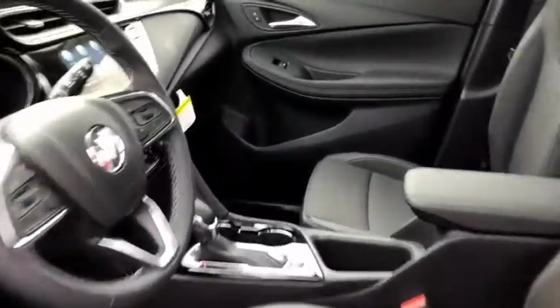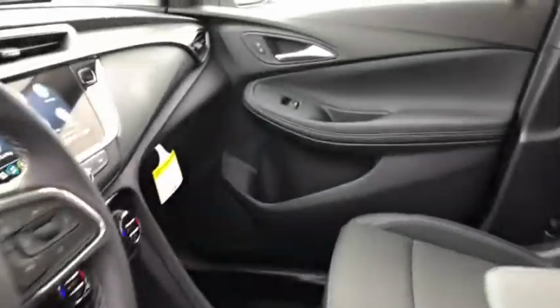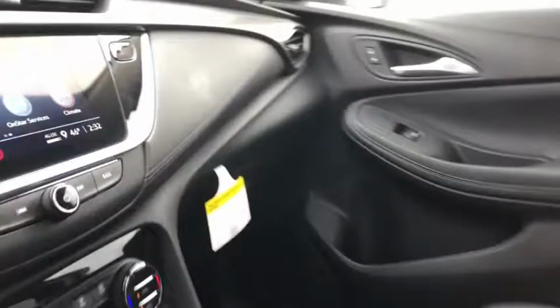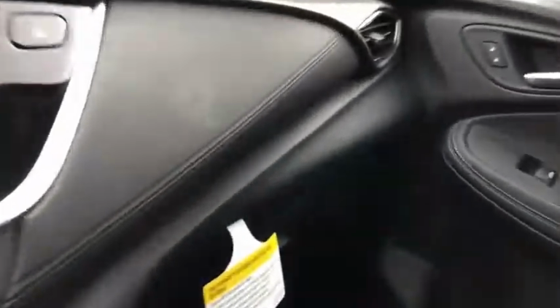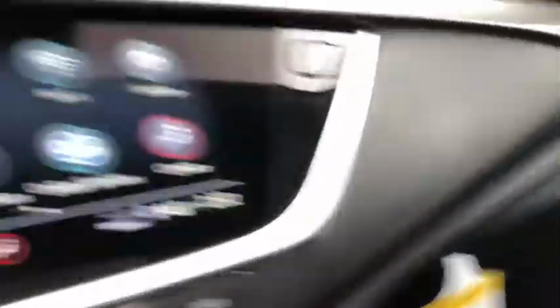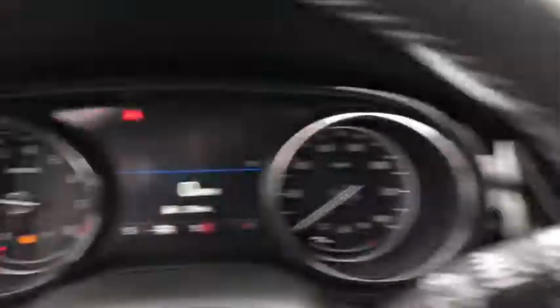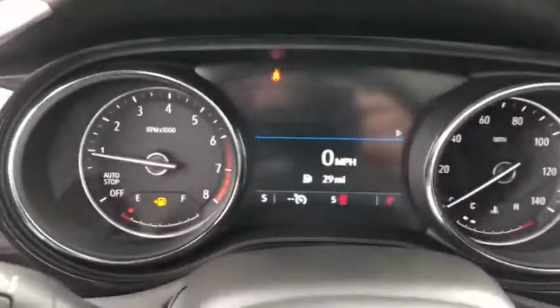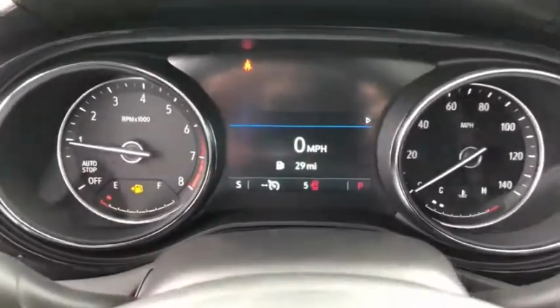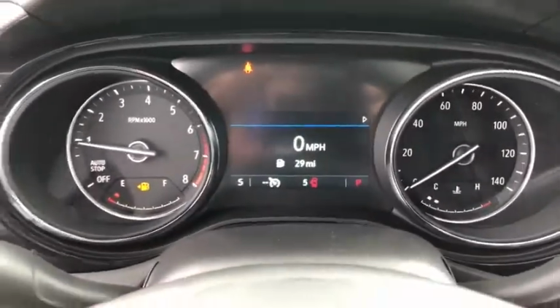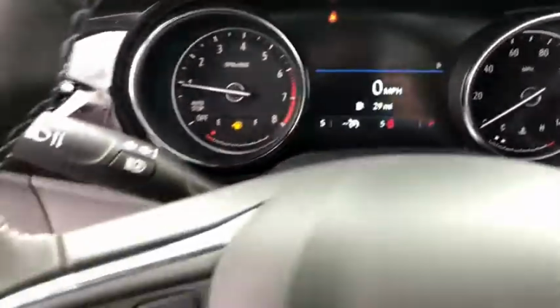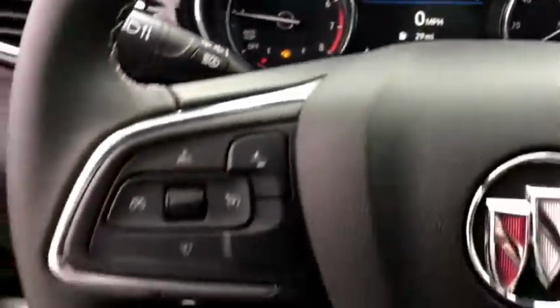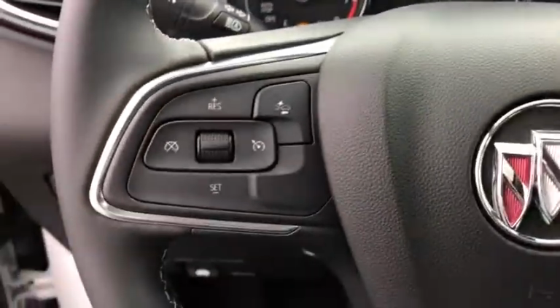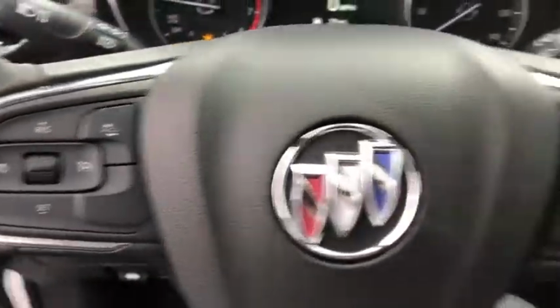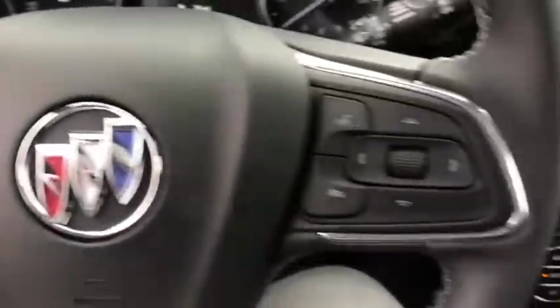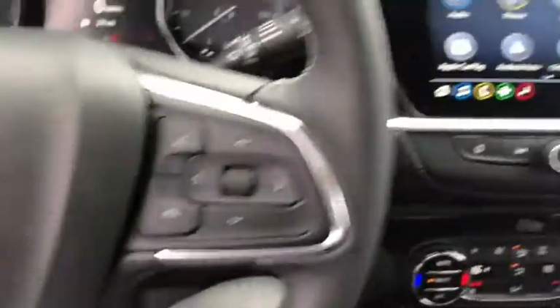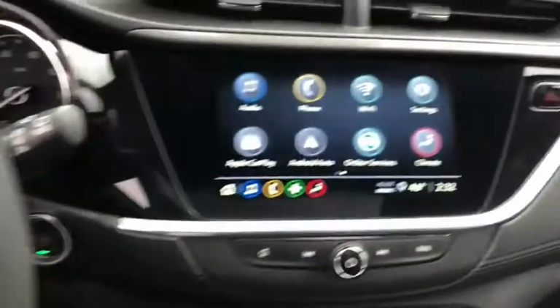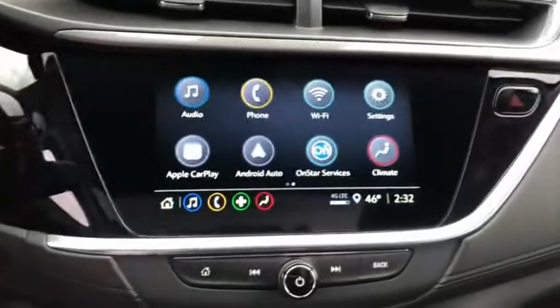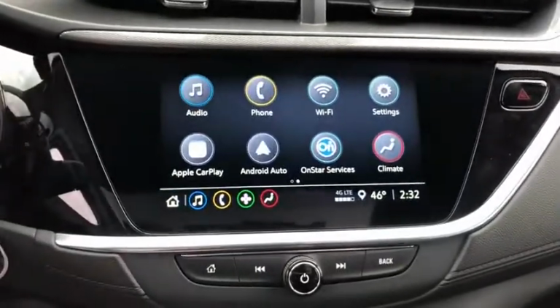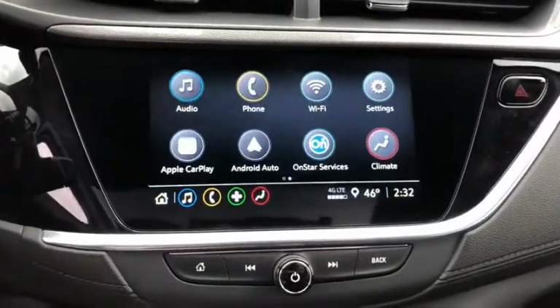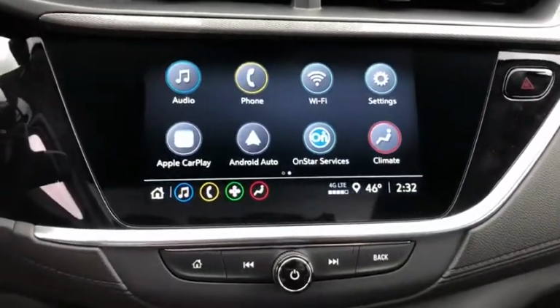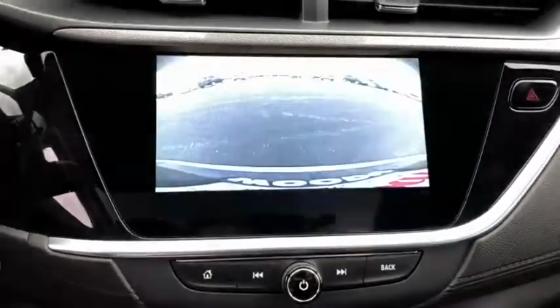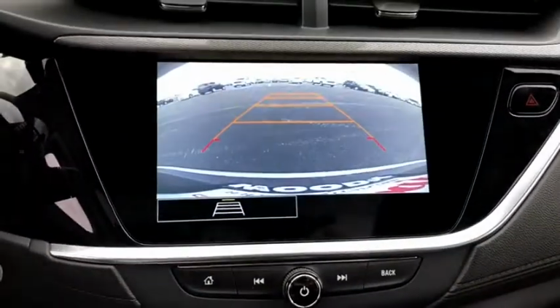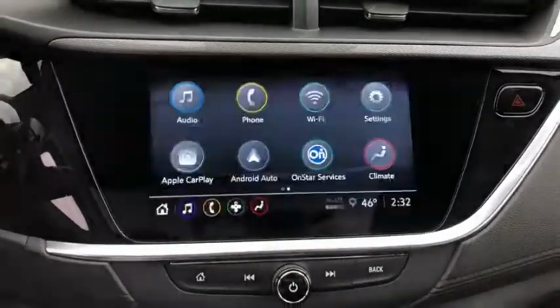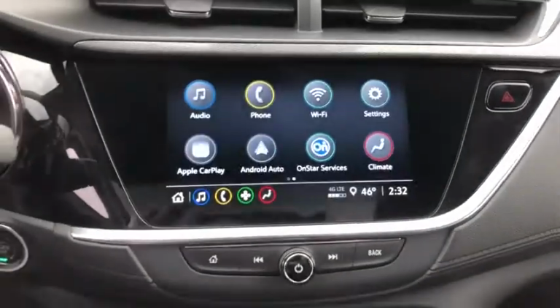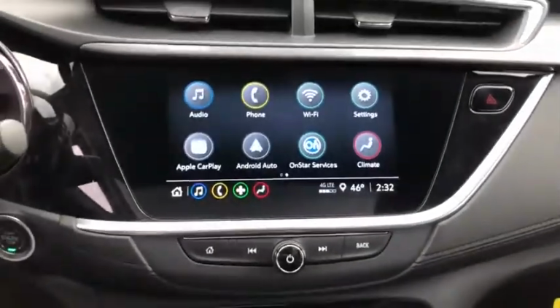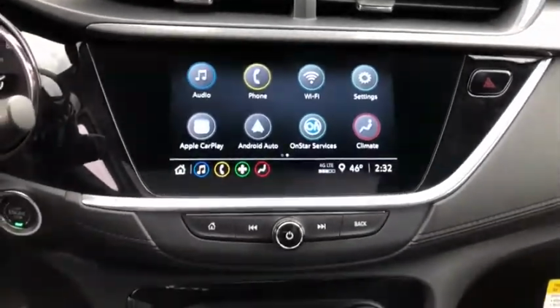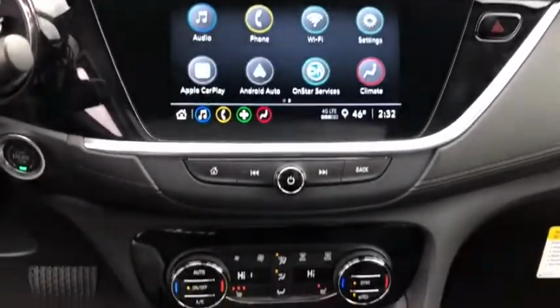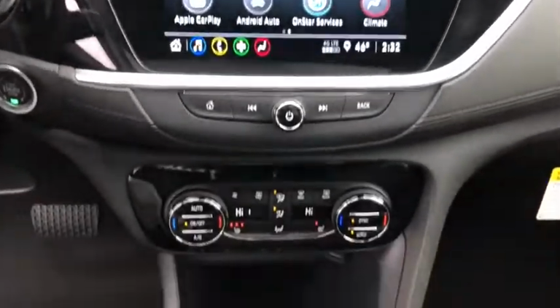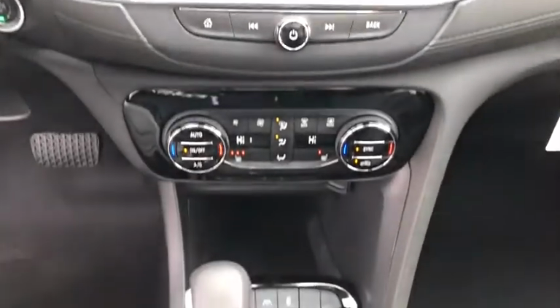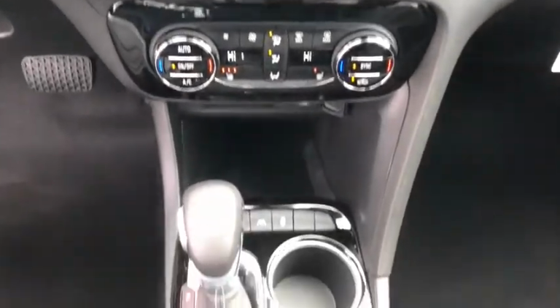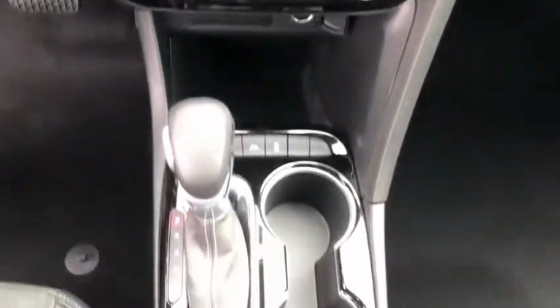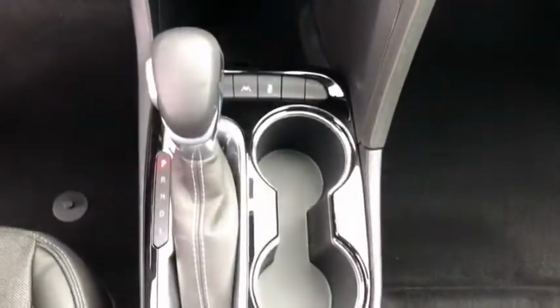Stability control, keyless entry, steering wheel audio controls, traction control, remote engine start, backup camera, lane departure warning, anti-lock braking system, Bluetooth, leather wrapped steering wheel, power steering.